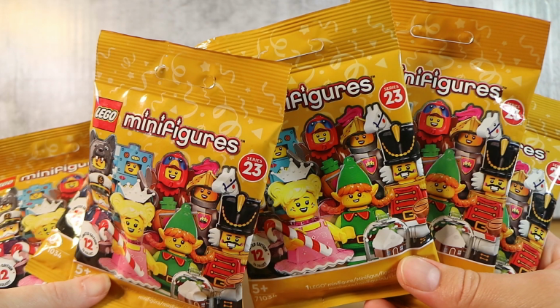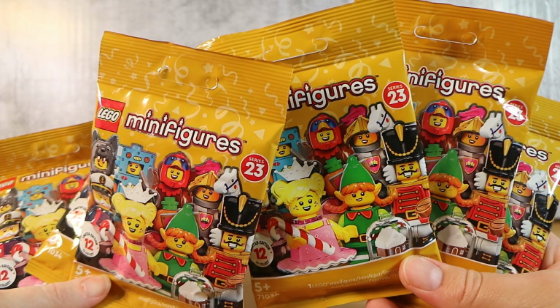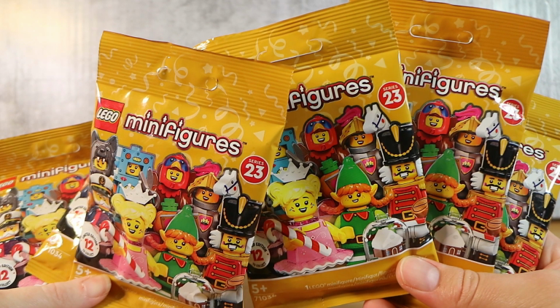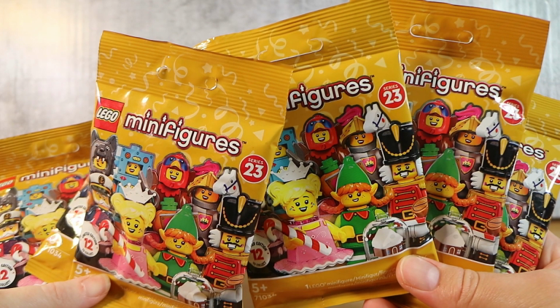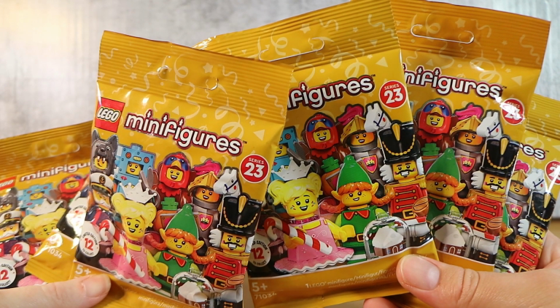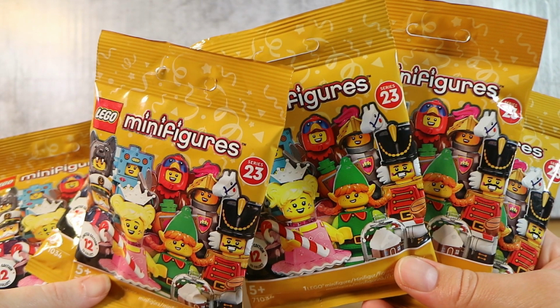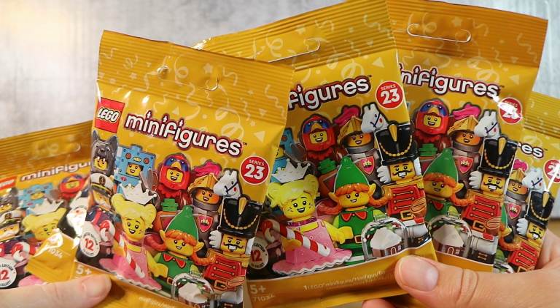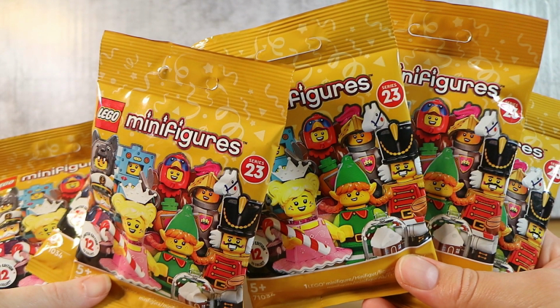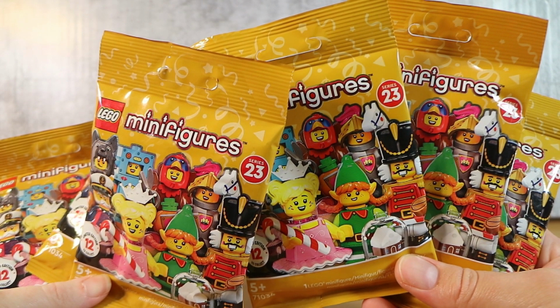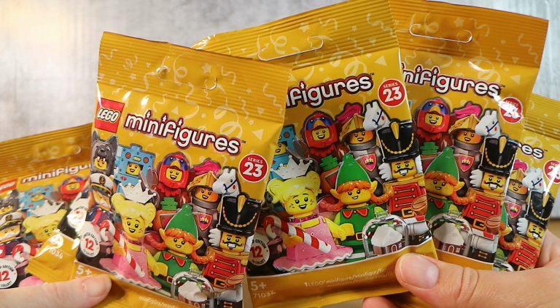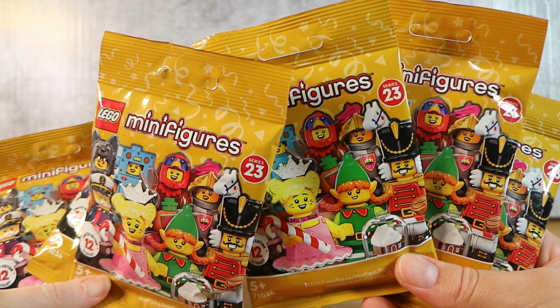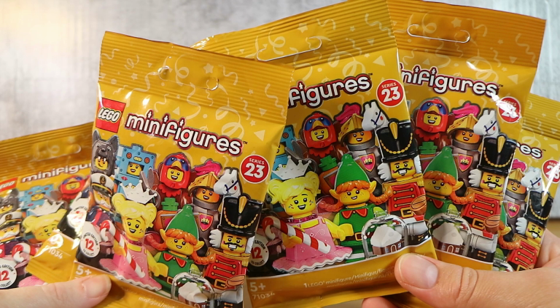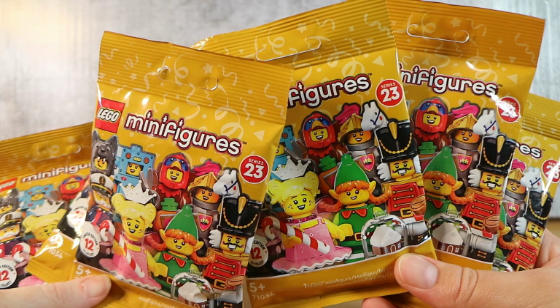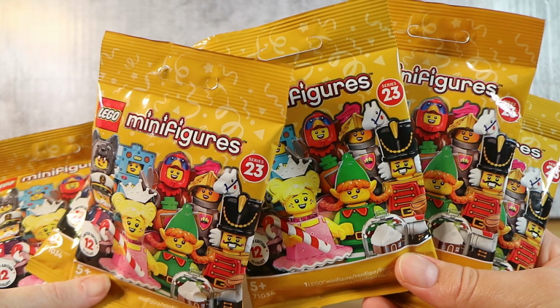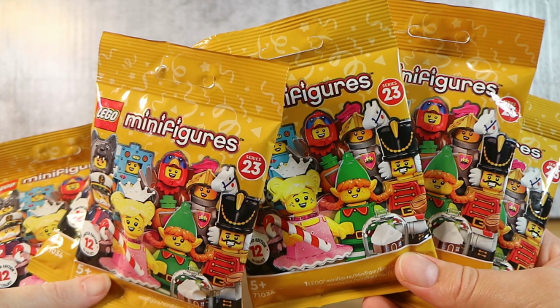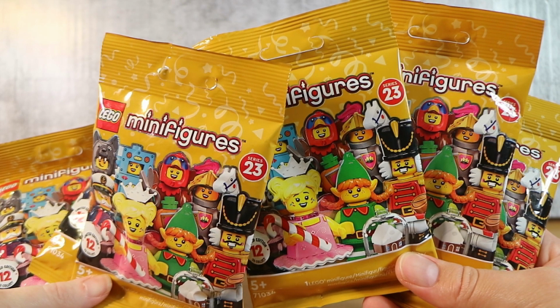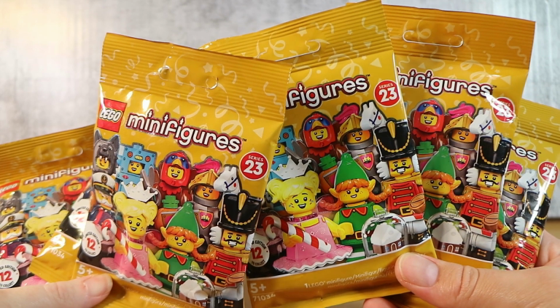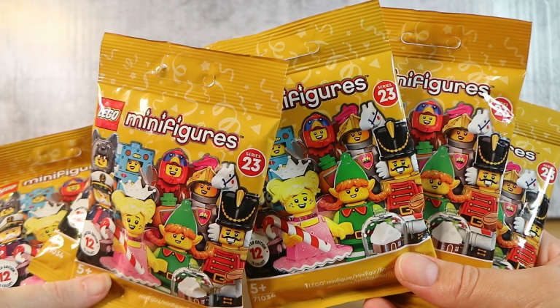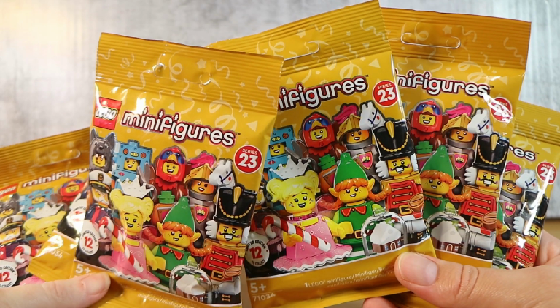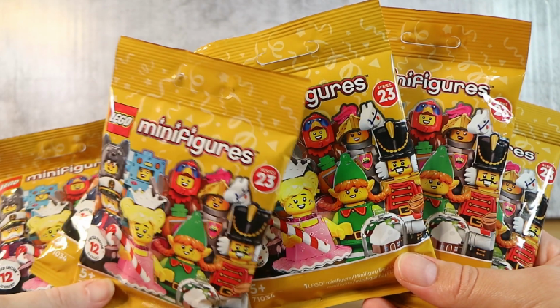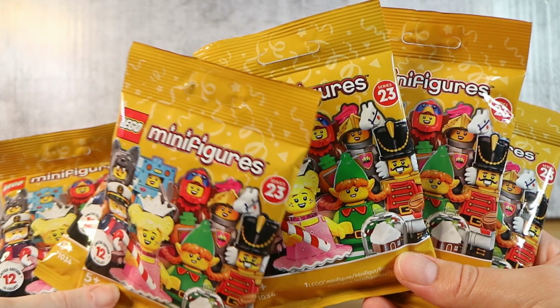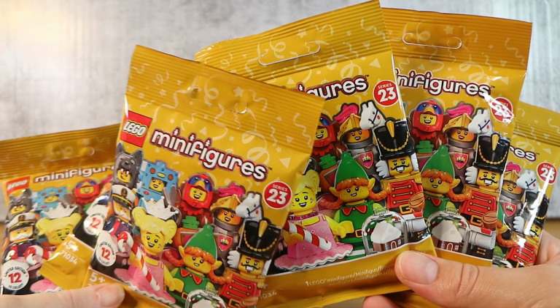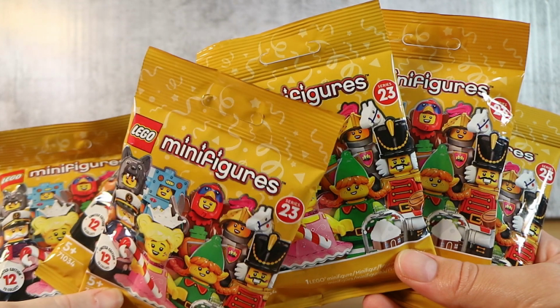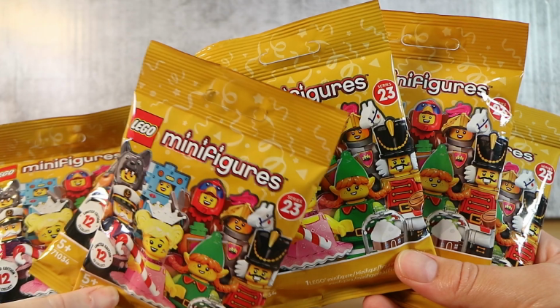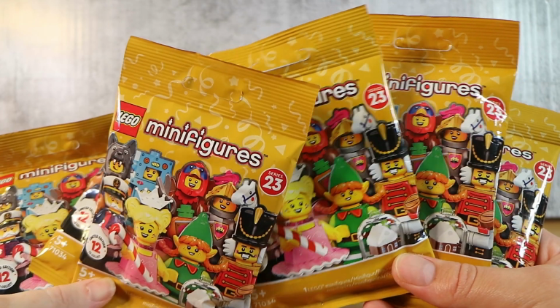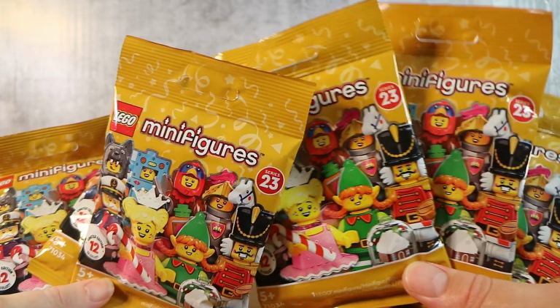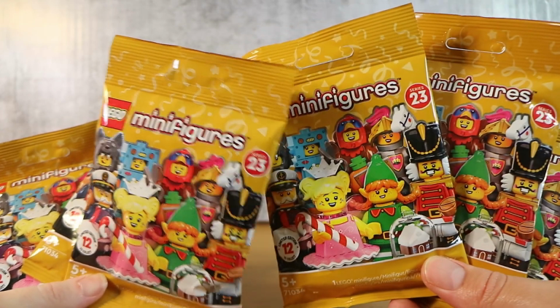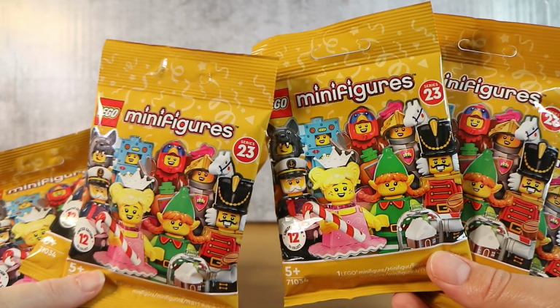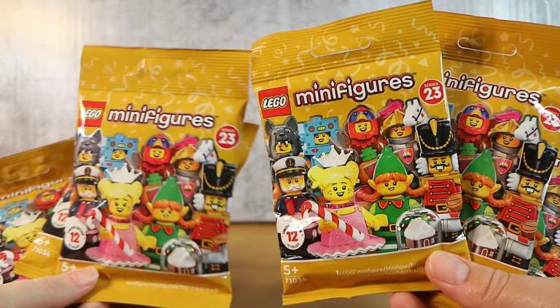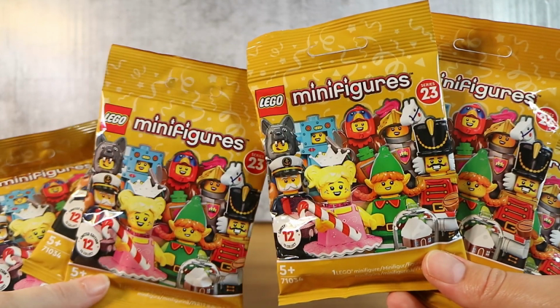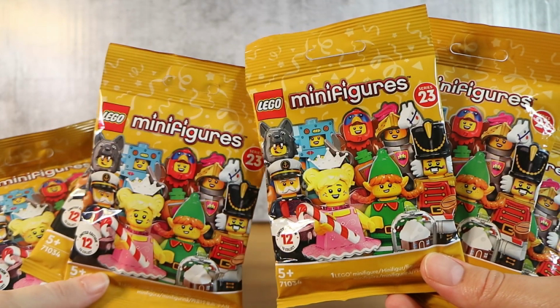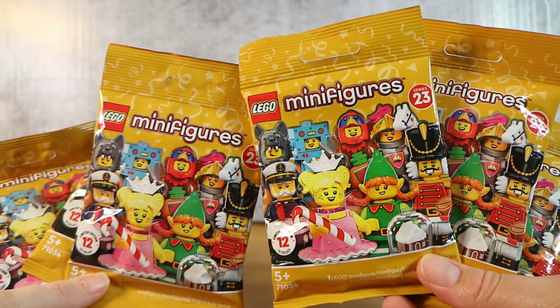Good morning, good afternoon and good evening. I'm here with my number 23 wife Laura and I'm here with my a little bit festive husband Nathan. Yes, we're here for the new Lego Minifigures Series 23, with a couple of festive ones and just general holidays.